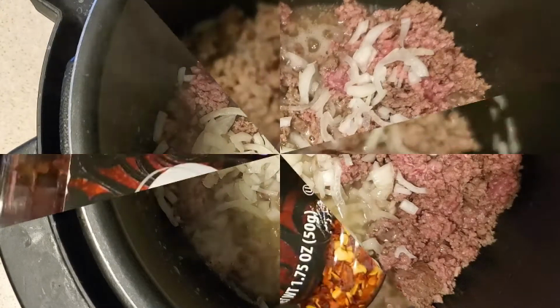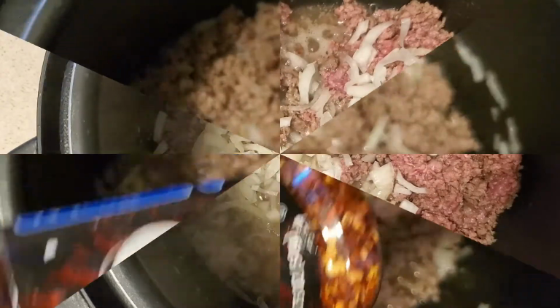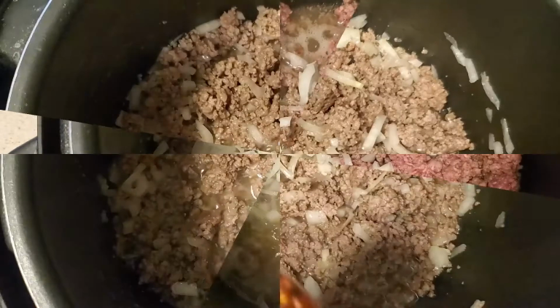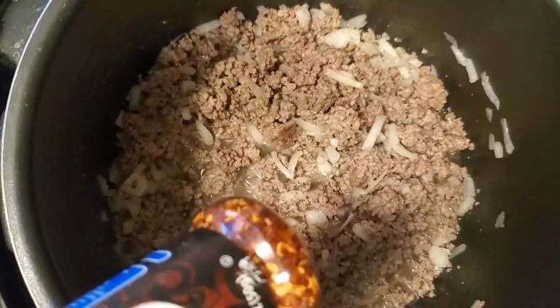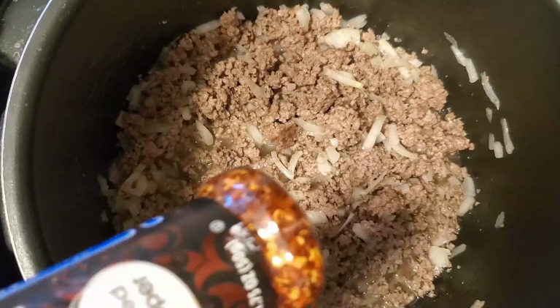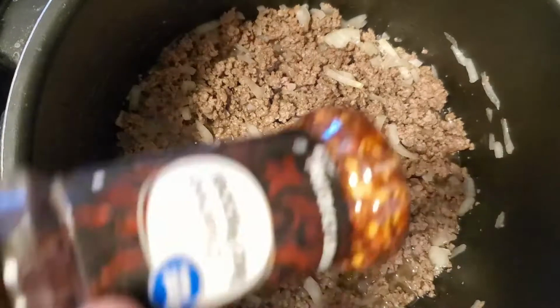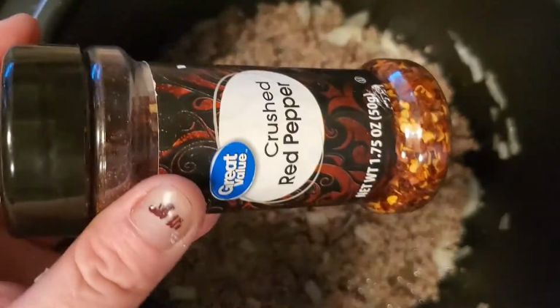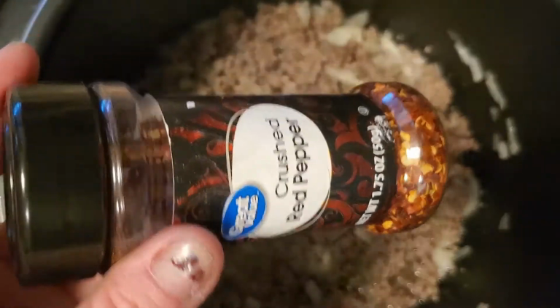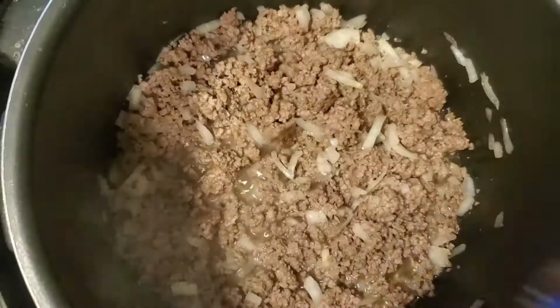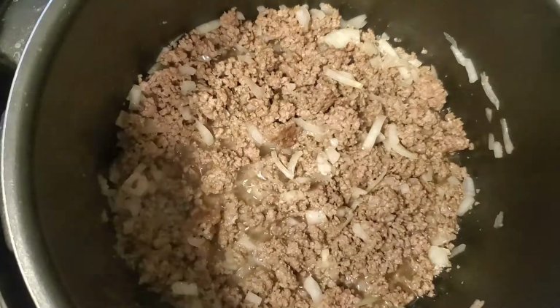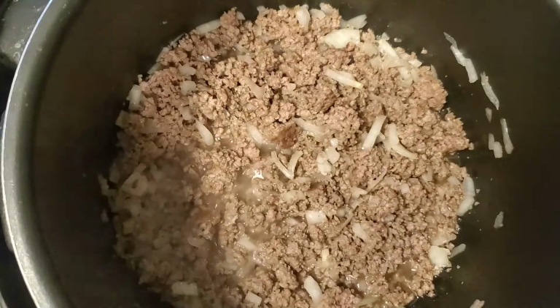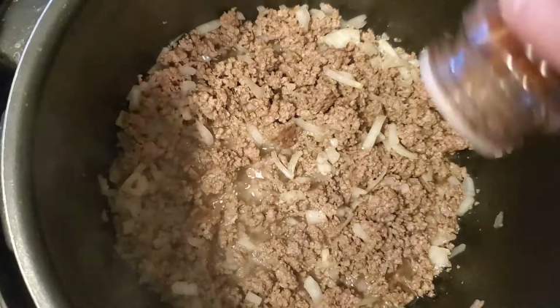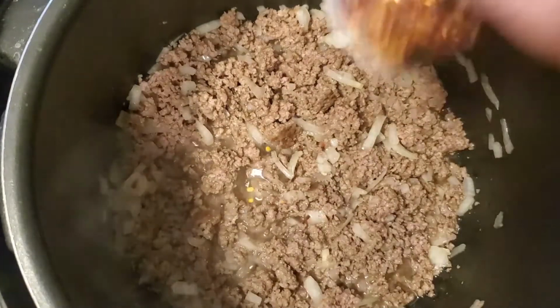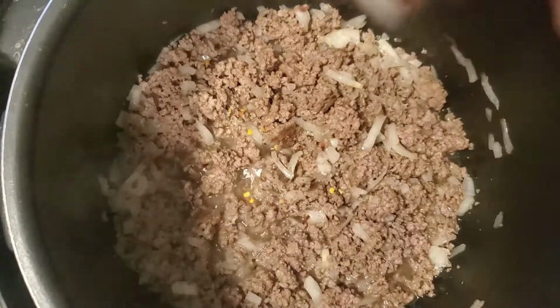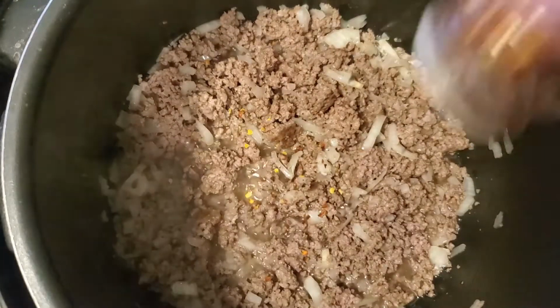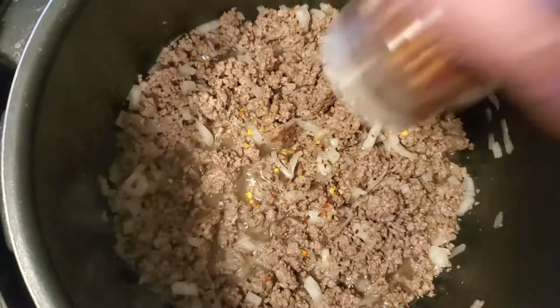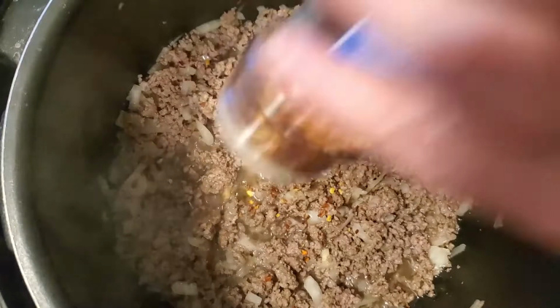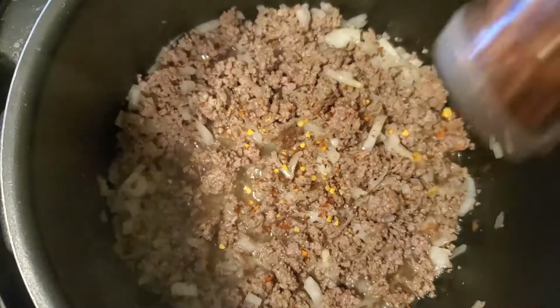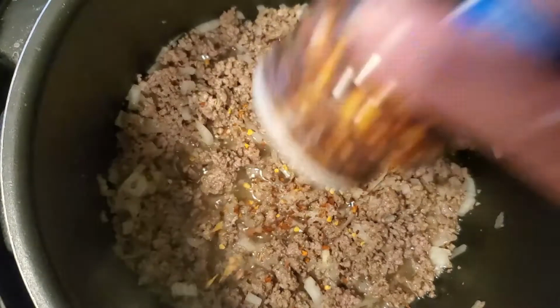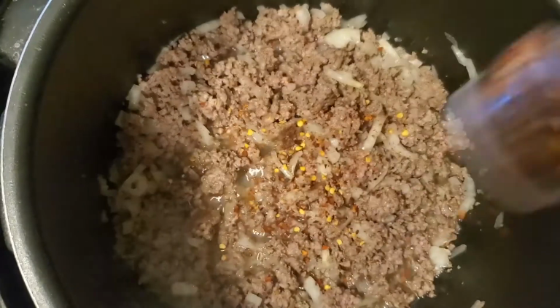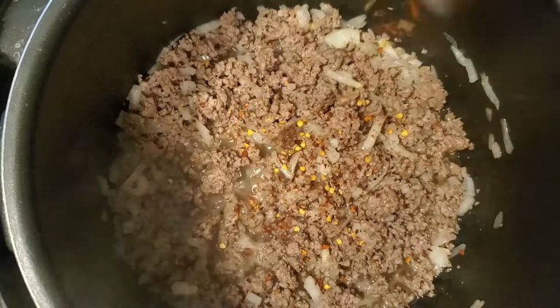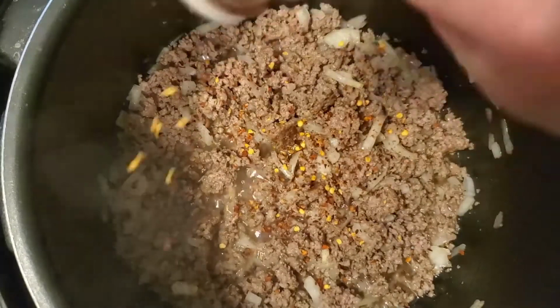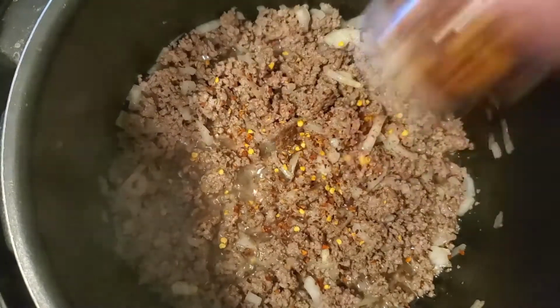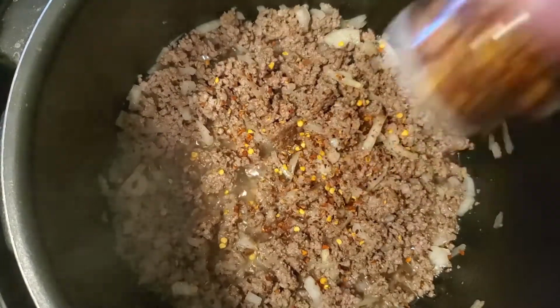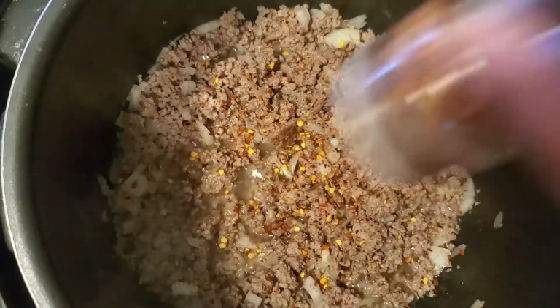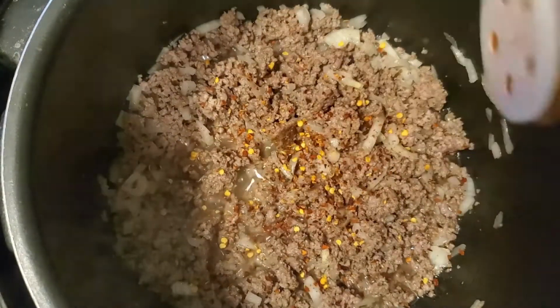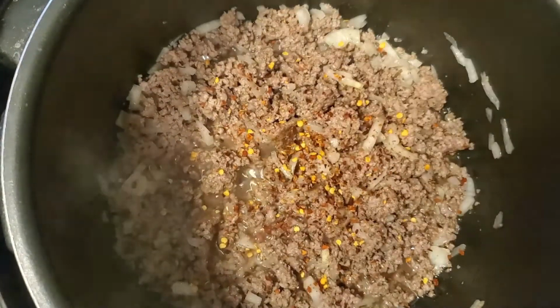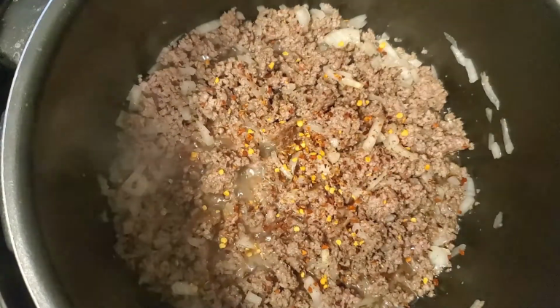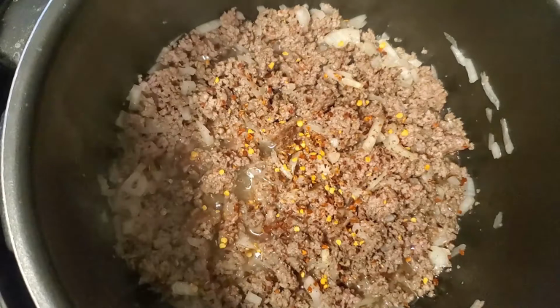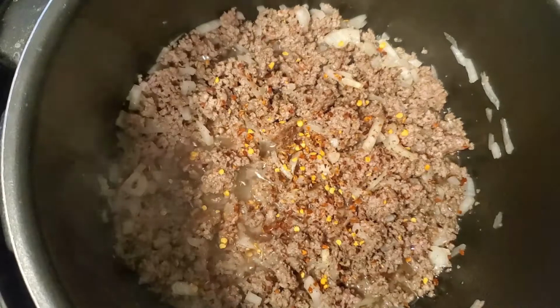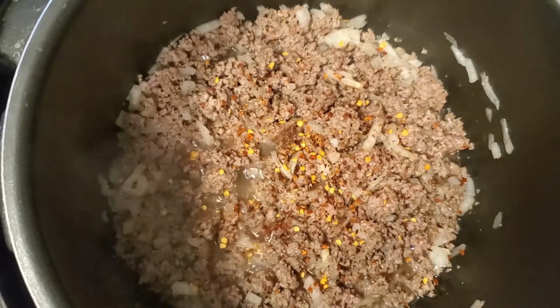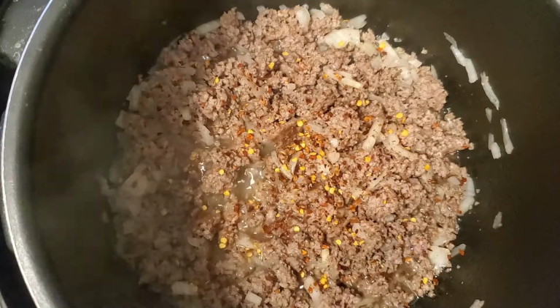Now I'm gonna go ahead and add in some crushed red peppers — about a teaspoon, maybe a half a teaspoon, whichever you prefer. I like heat in my soups so I'm gonna add a little bit of this.